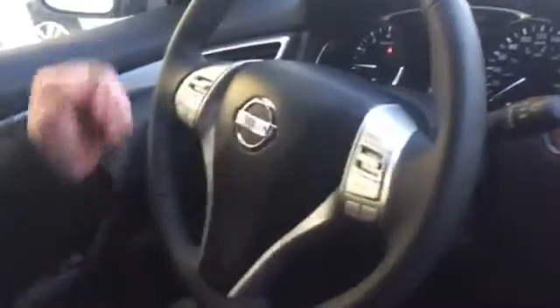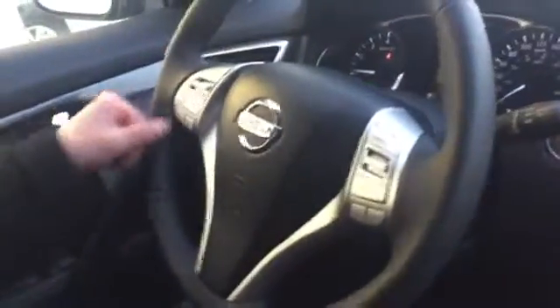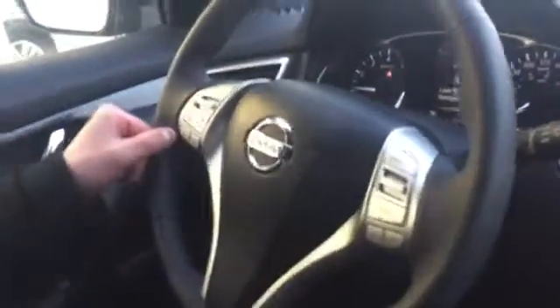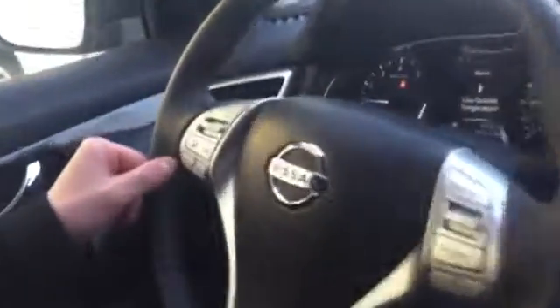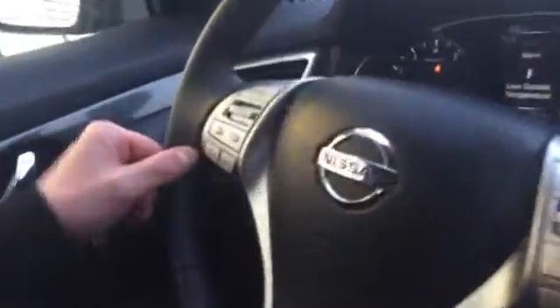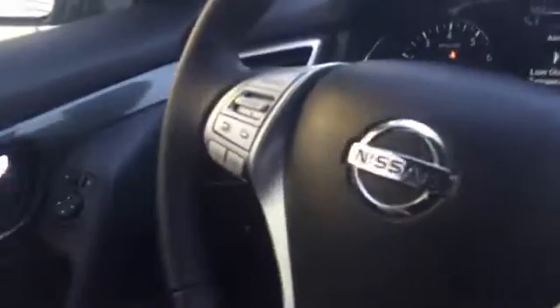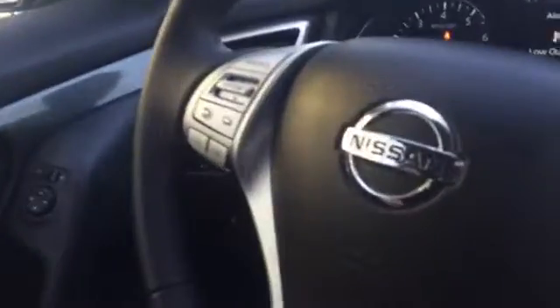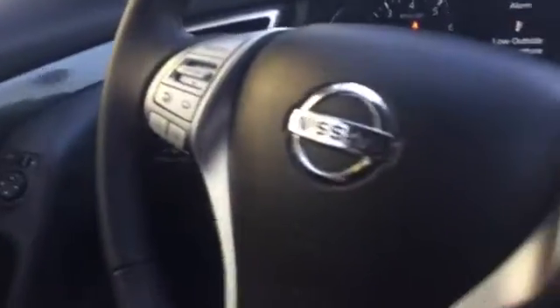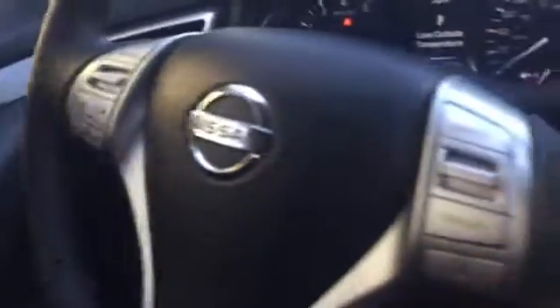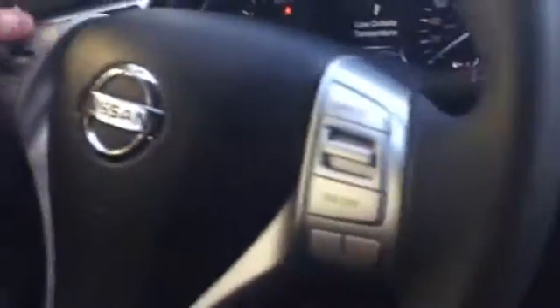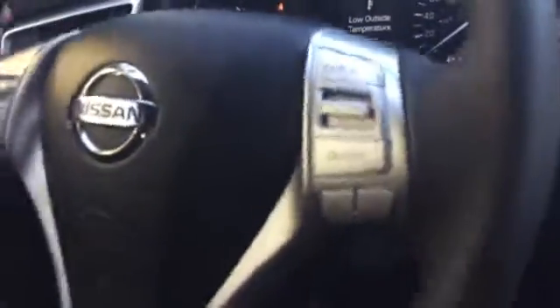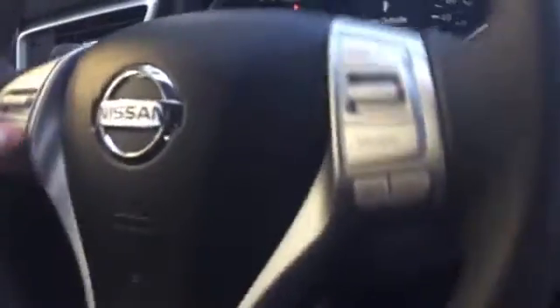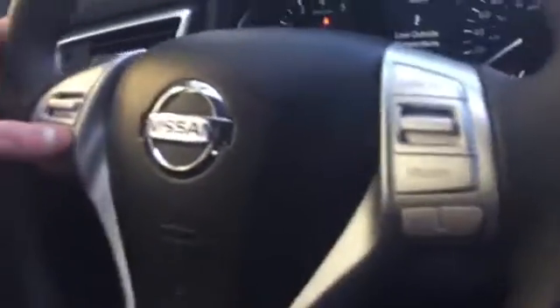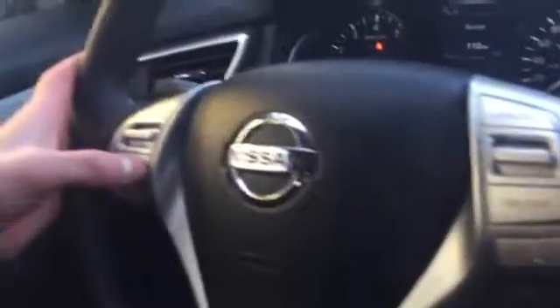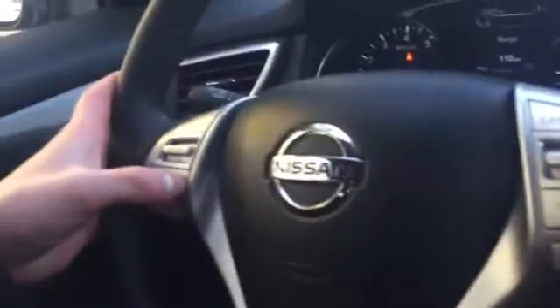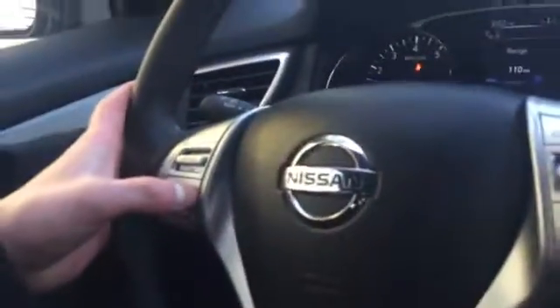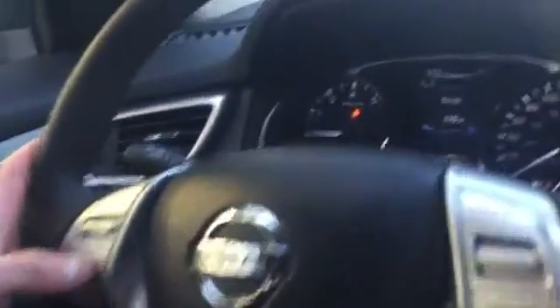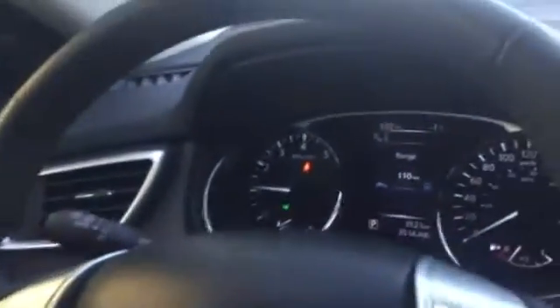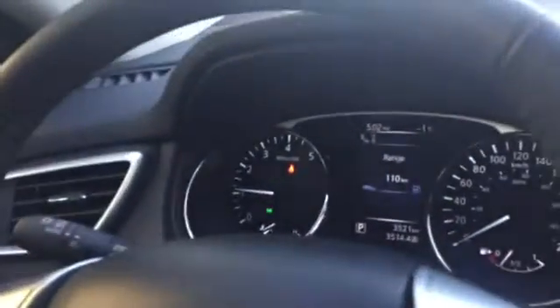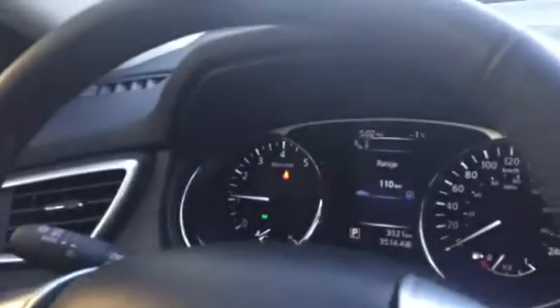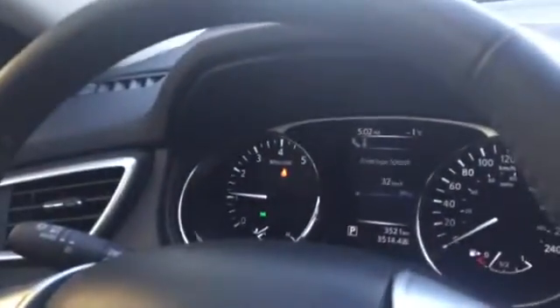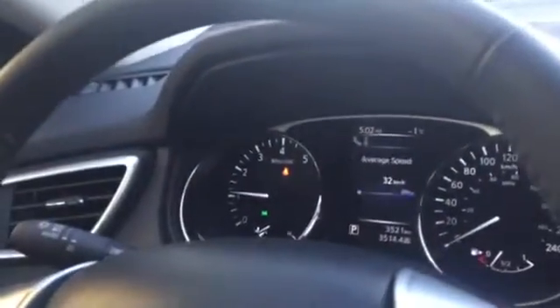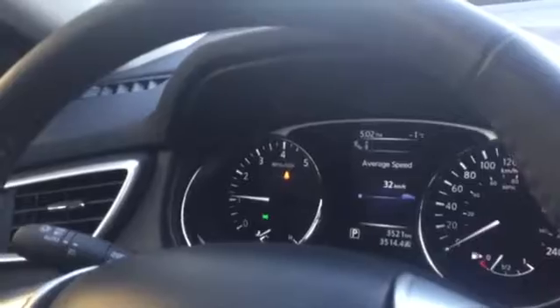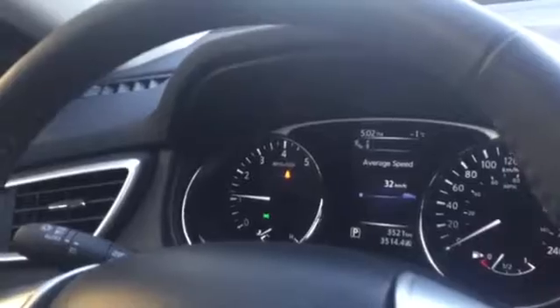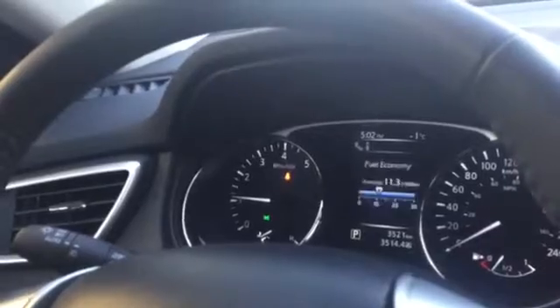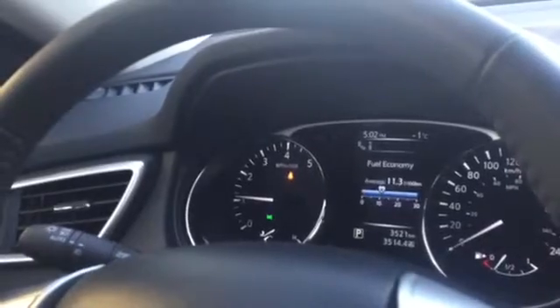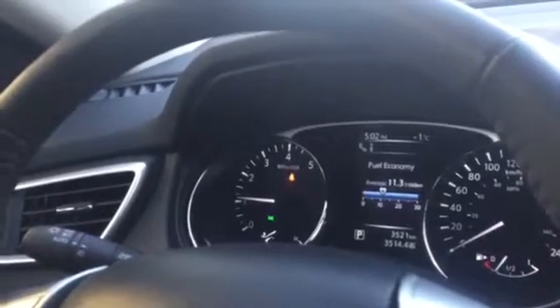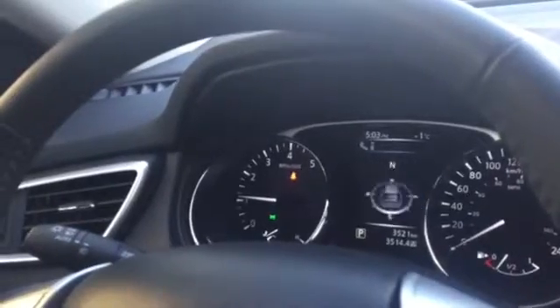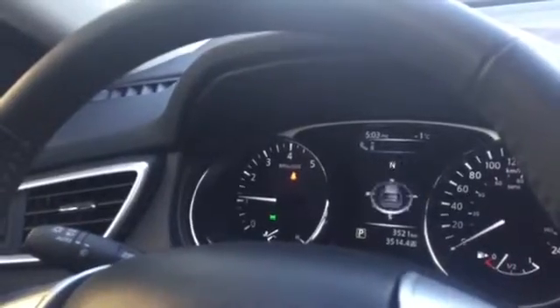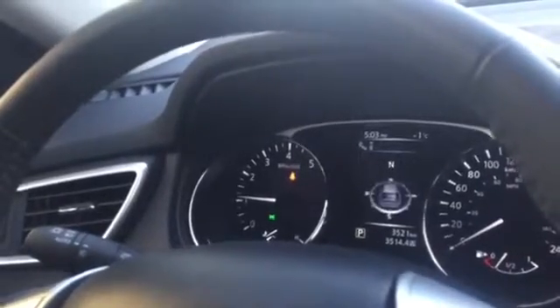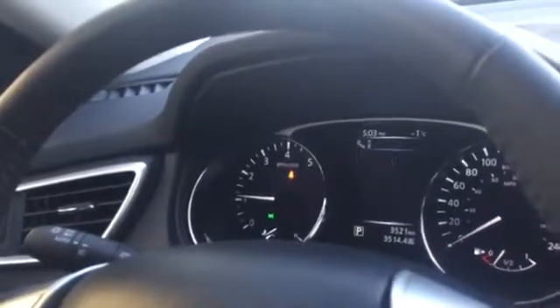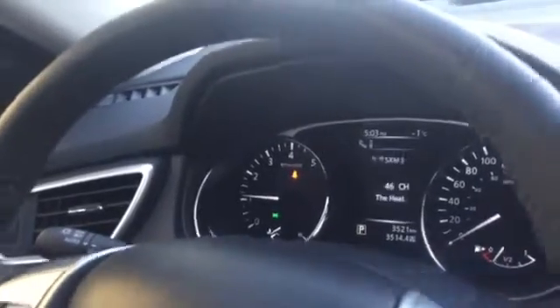We've got steering wheel audio controls, cruise control, and a programmable gauge cluster in there so you can put your range to empty, your tire pressure monitors — basically all the important information on the vehicle.